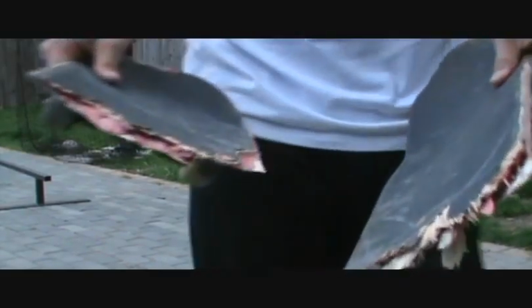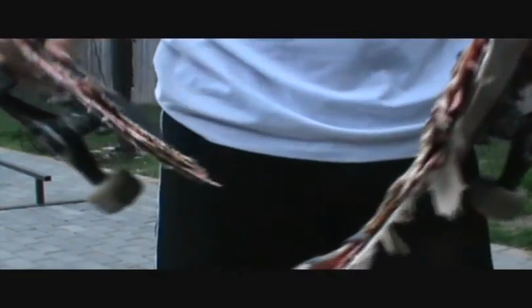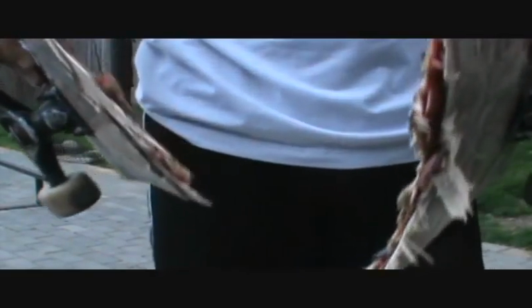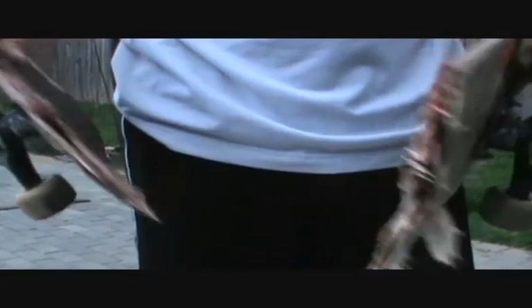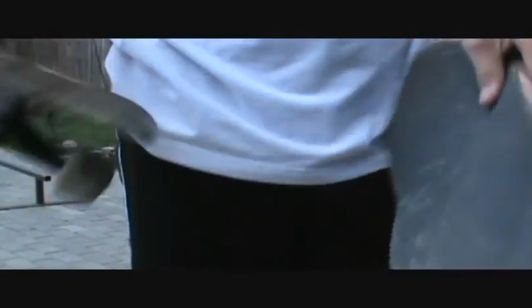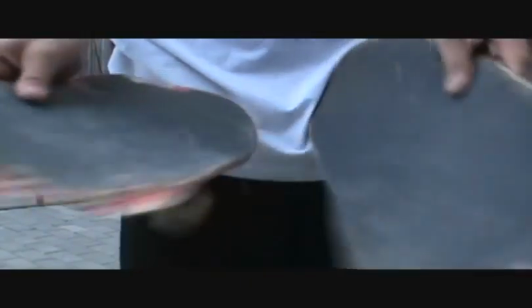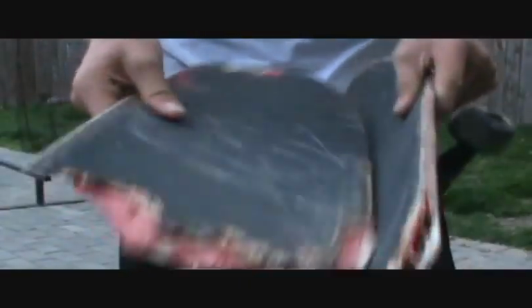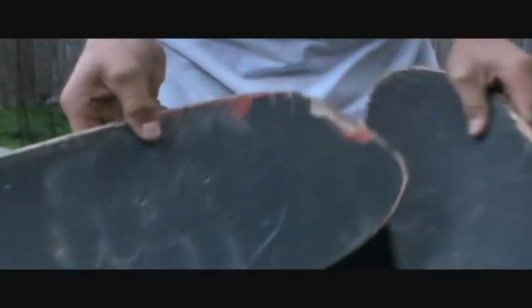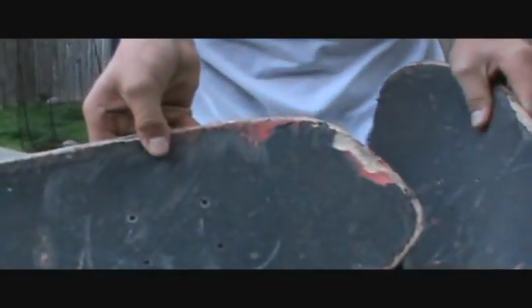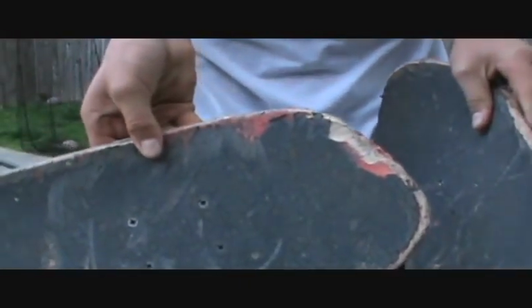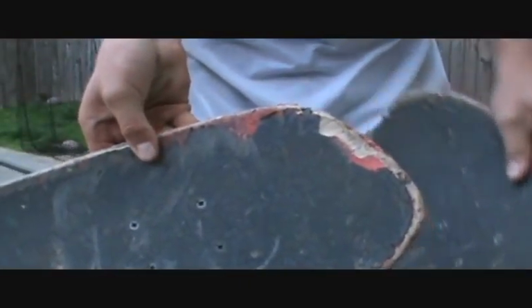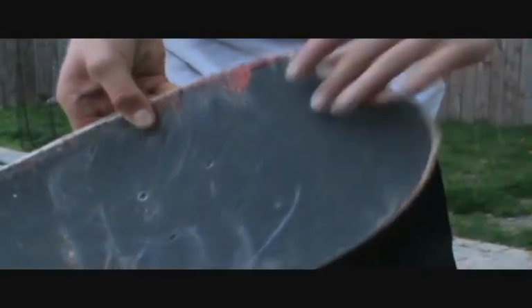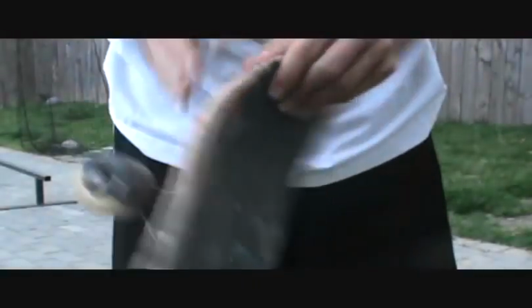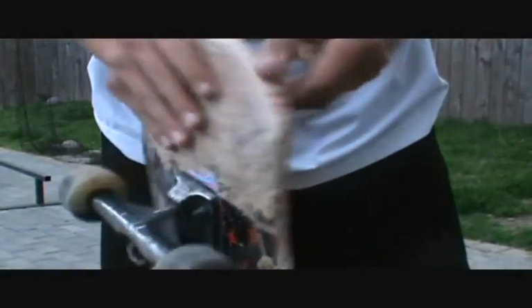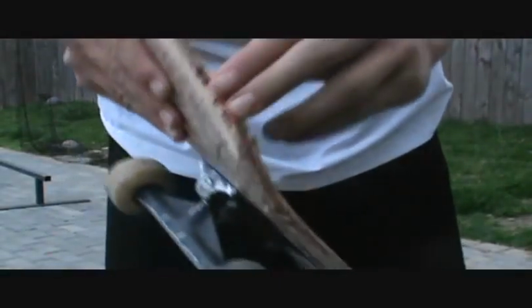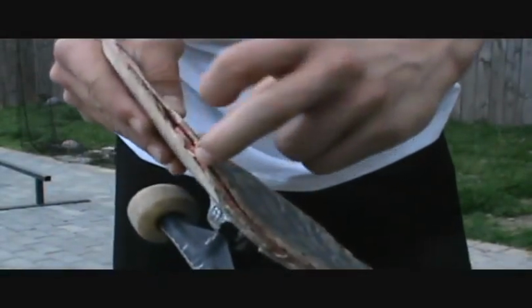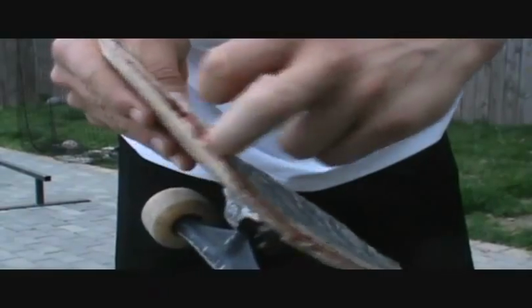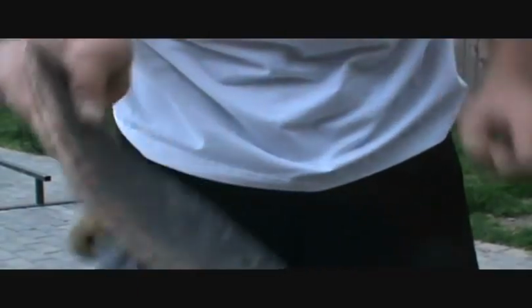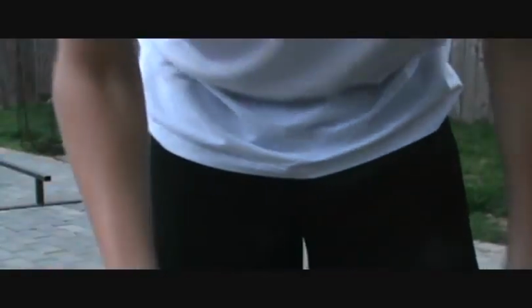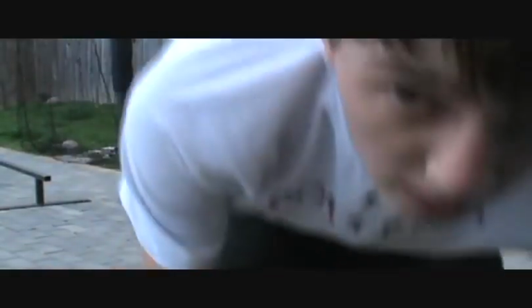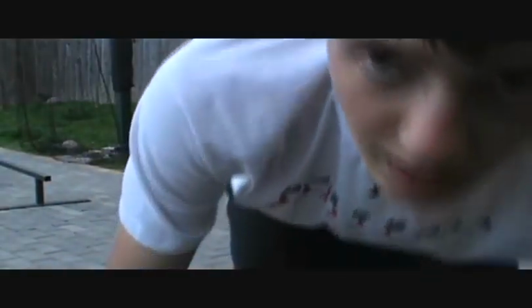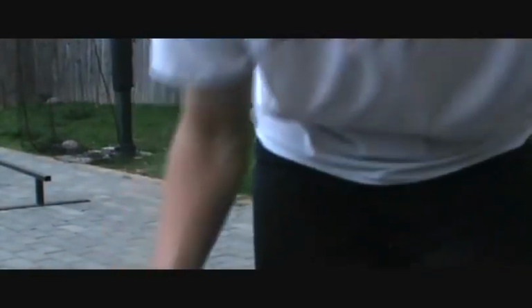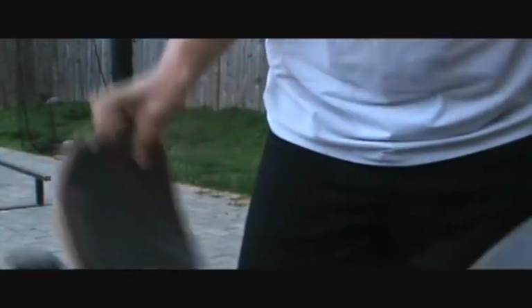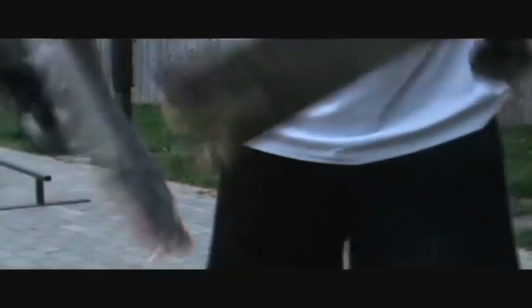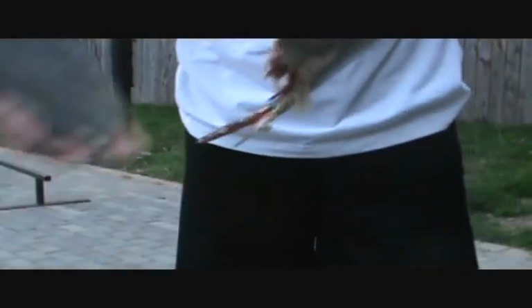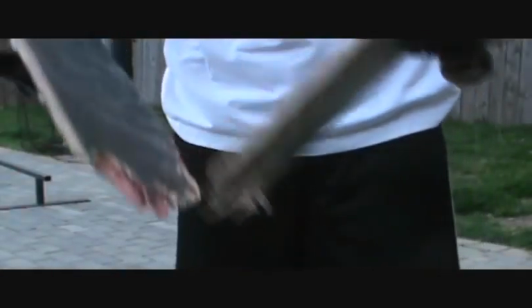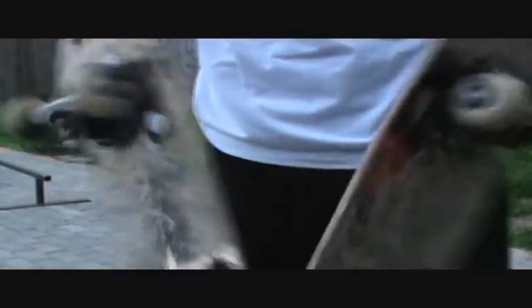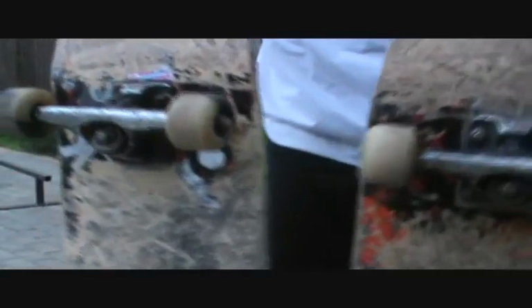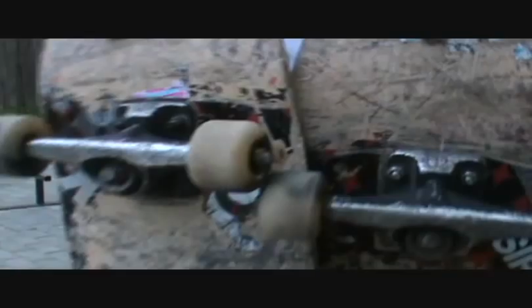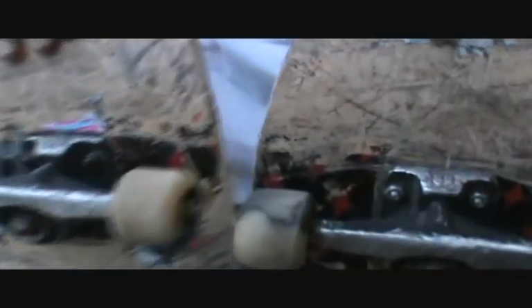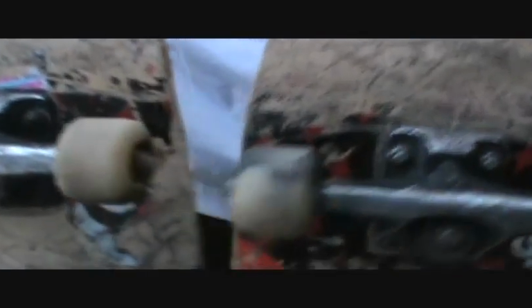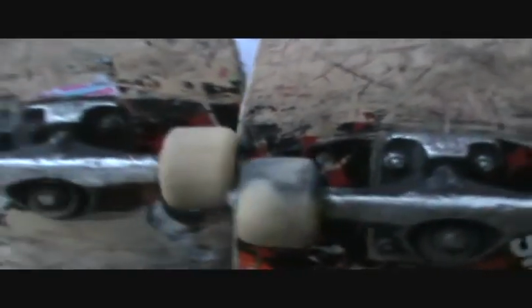That was even a hard one — that's the only one to break. This is a really good board. Go get it. Alien Workshop. Lasting long for me.